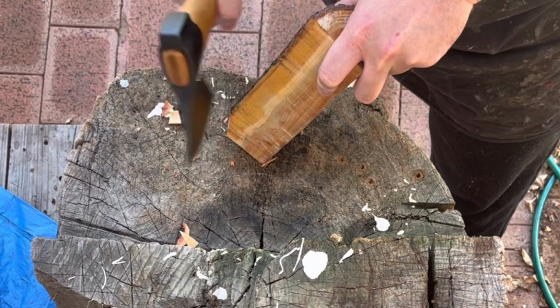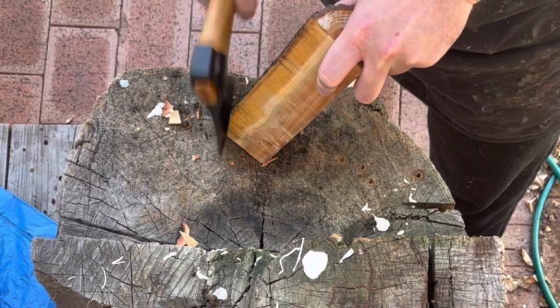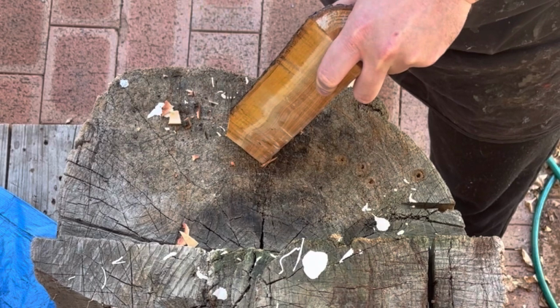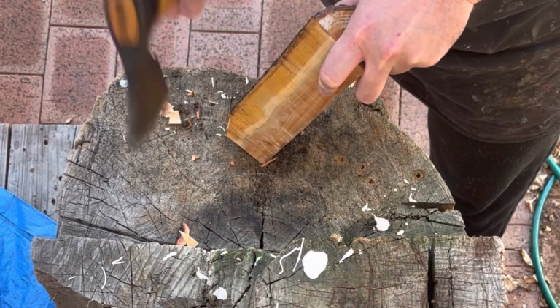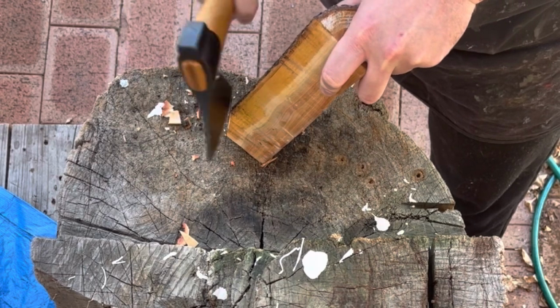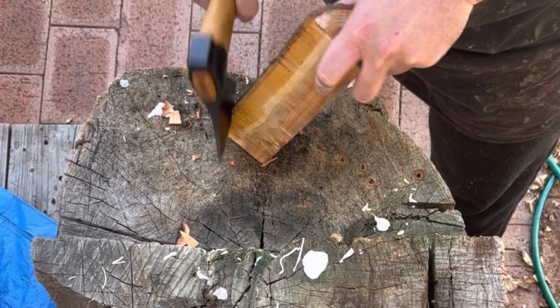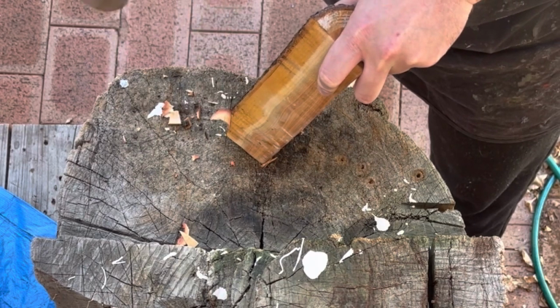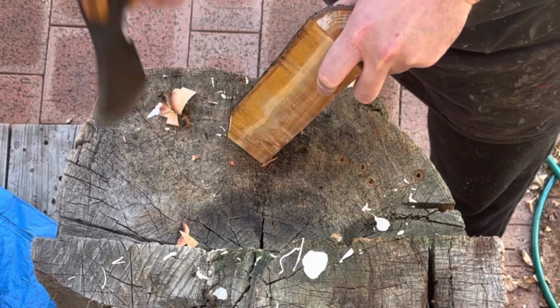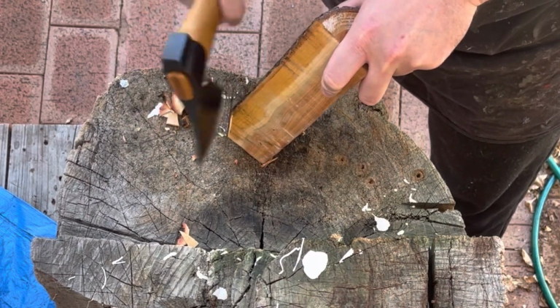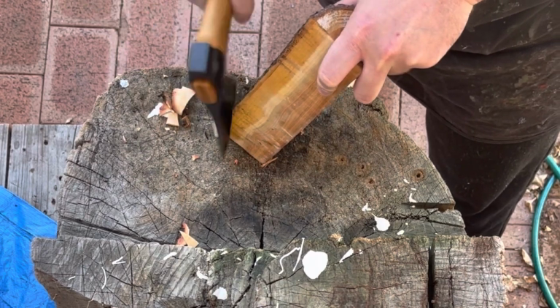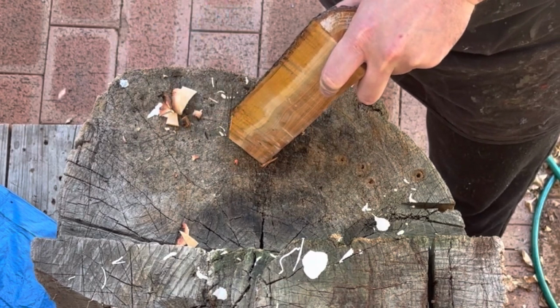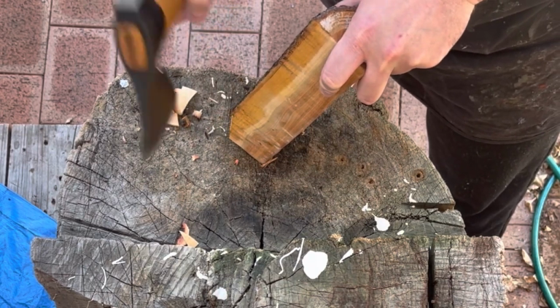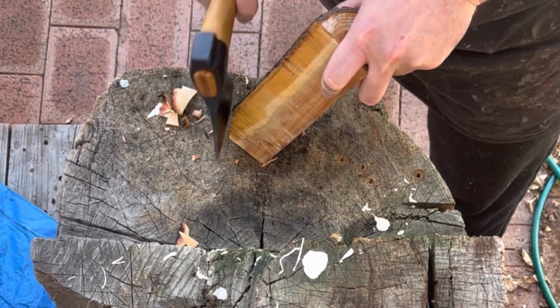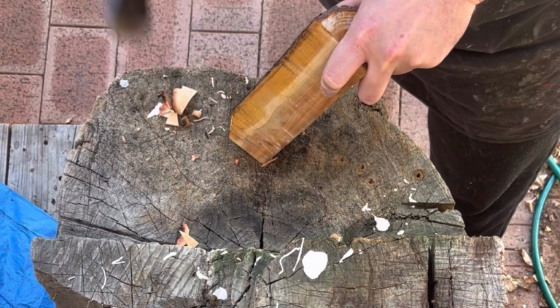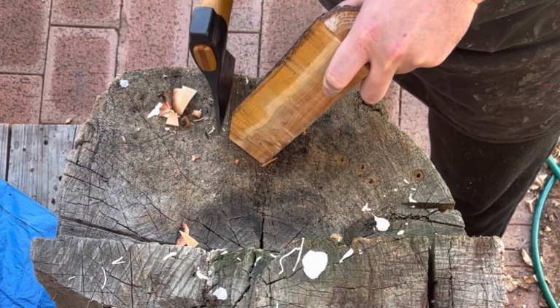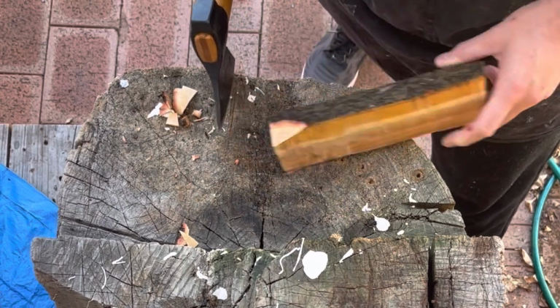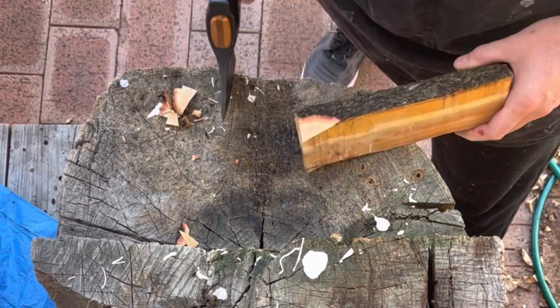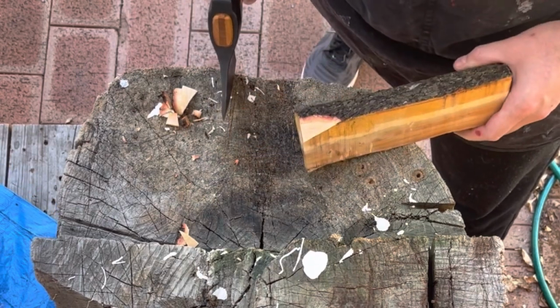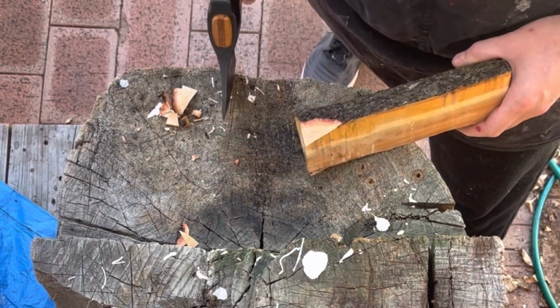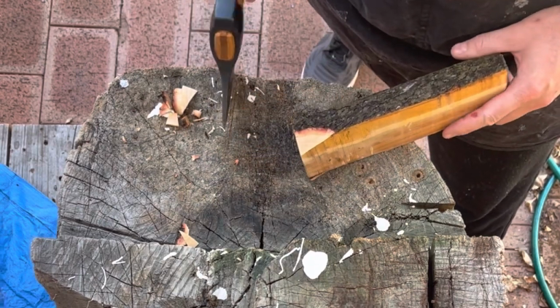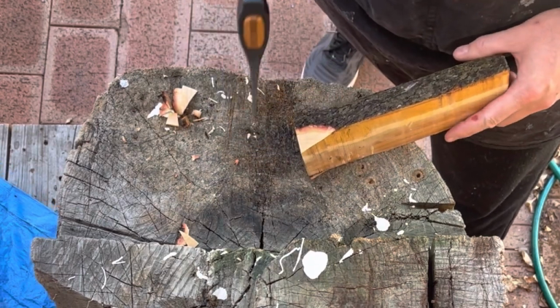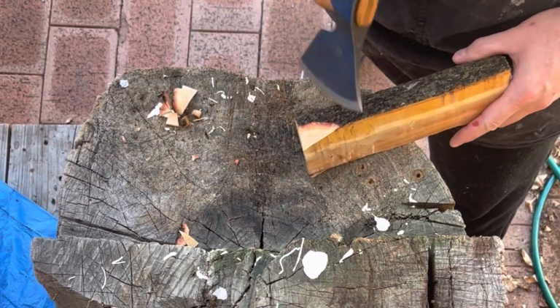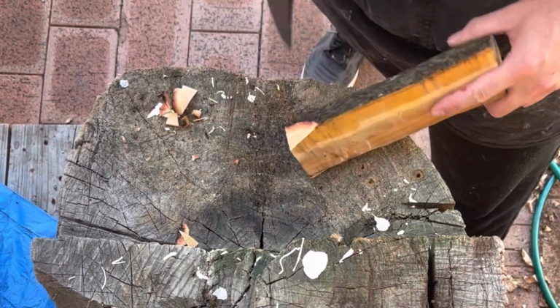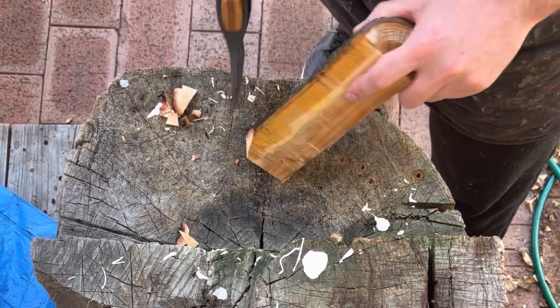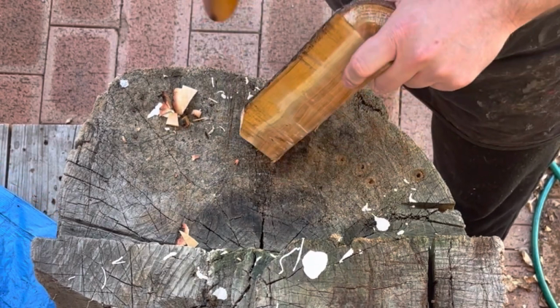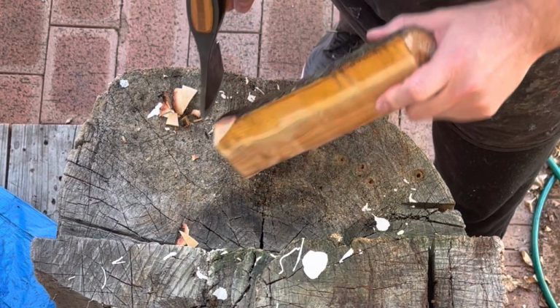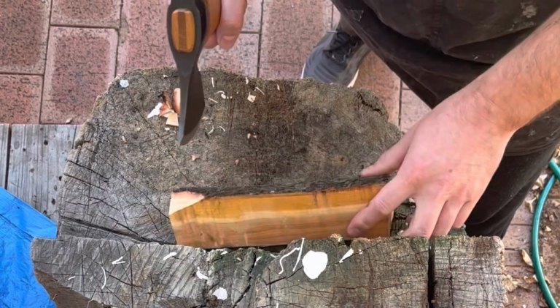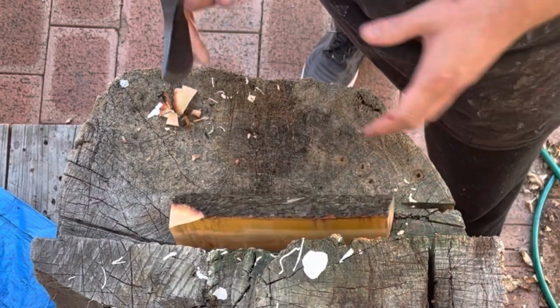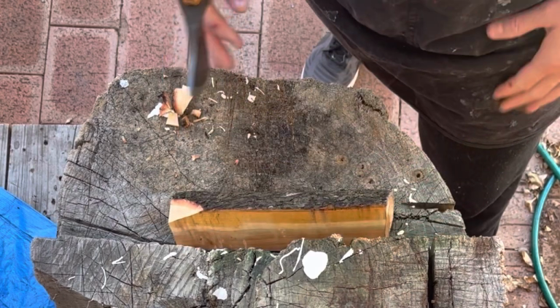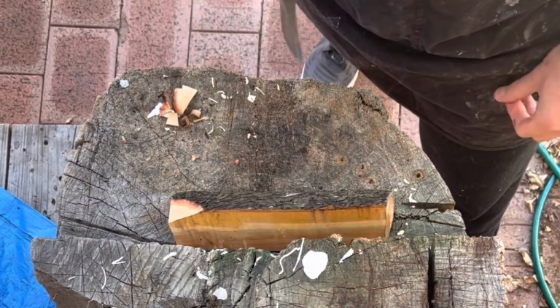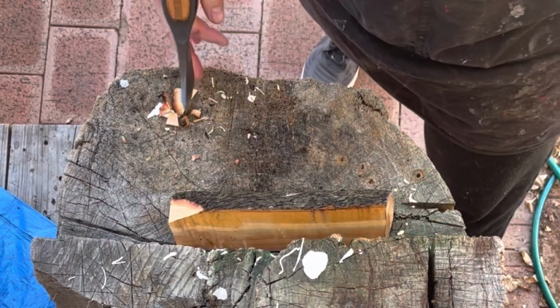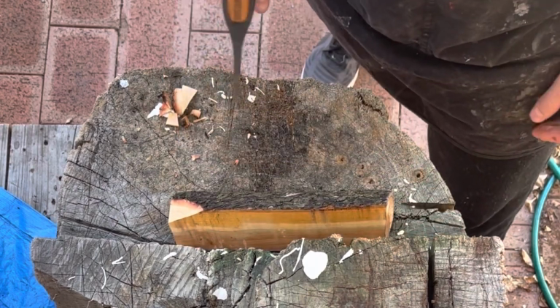I'm basically hitting it every time within probably about a centimetre or so, and I'm not aiming anything. This is really important — over time, the more you do this and the more you keep yourself fixed in this position, the better it's going to become.